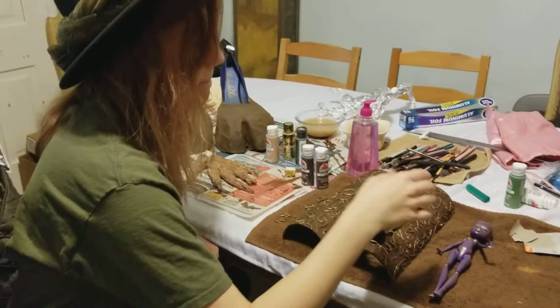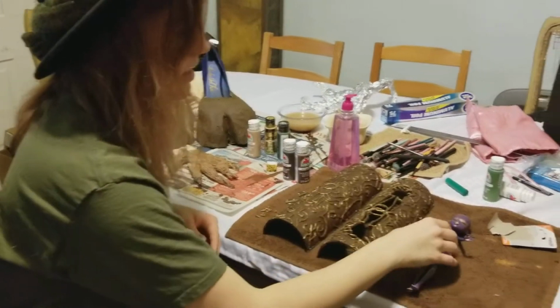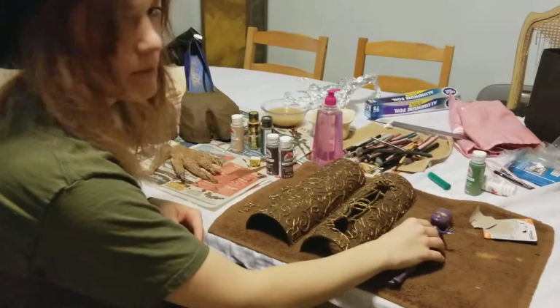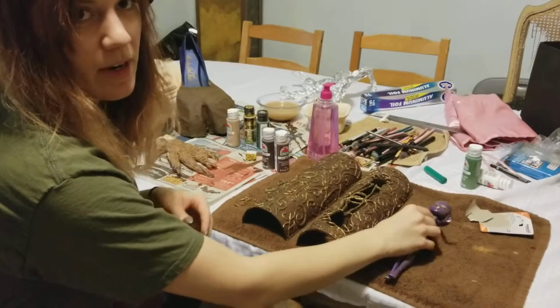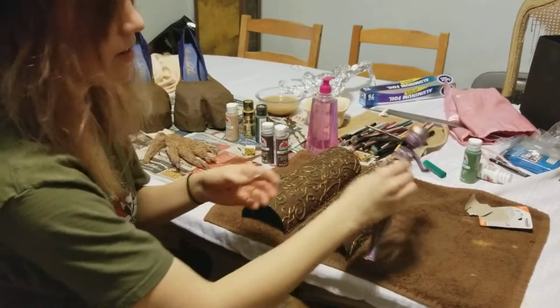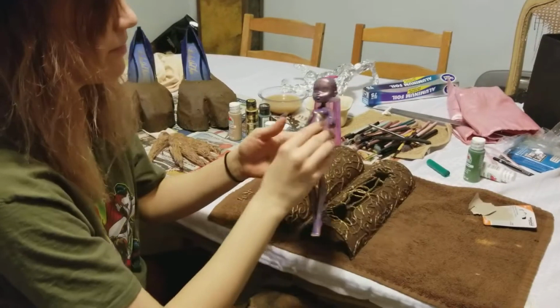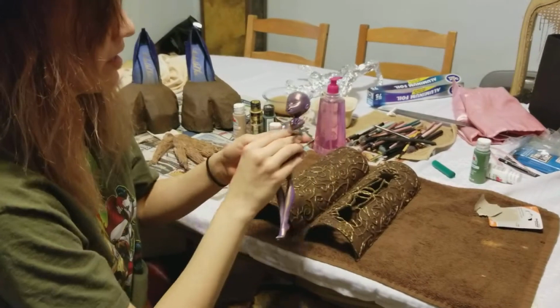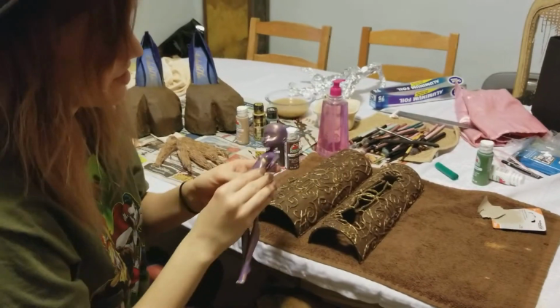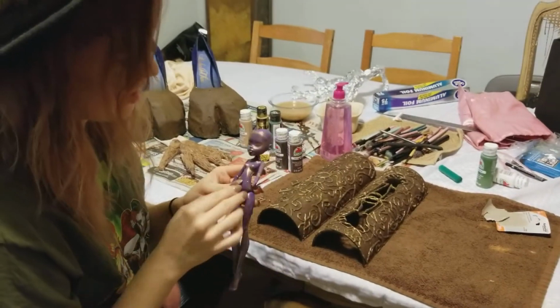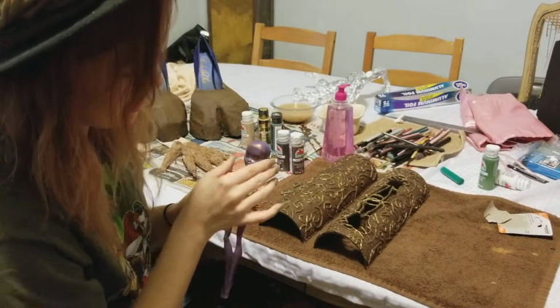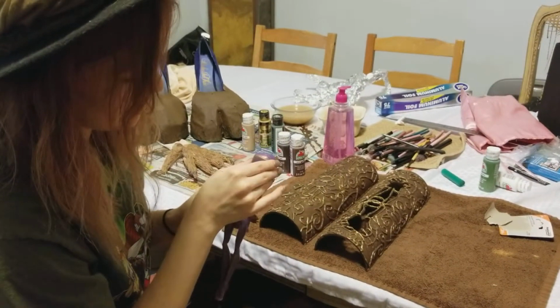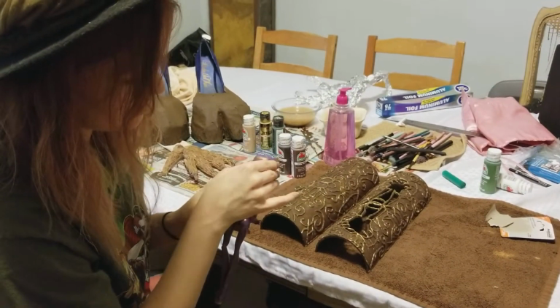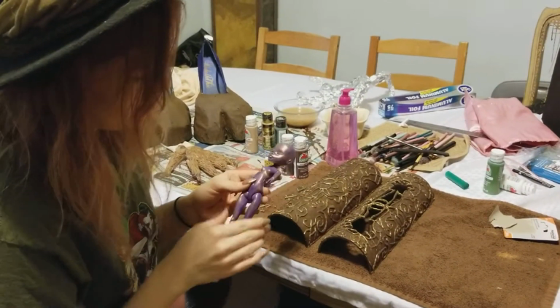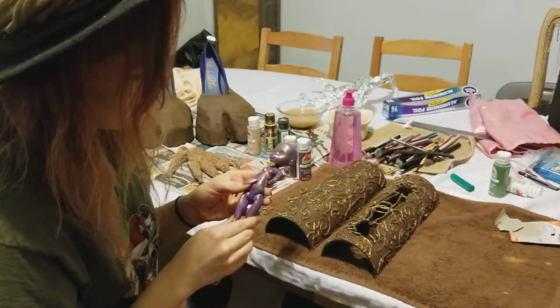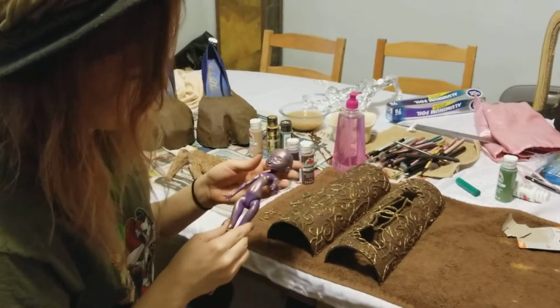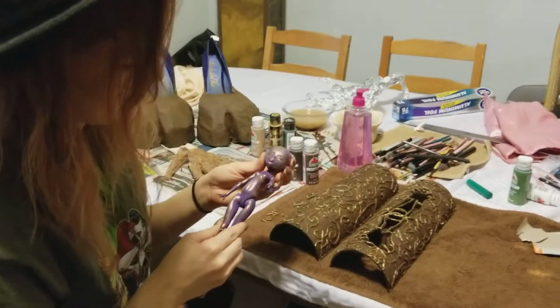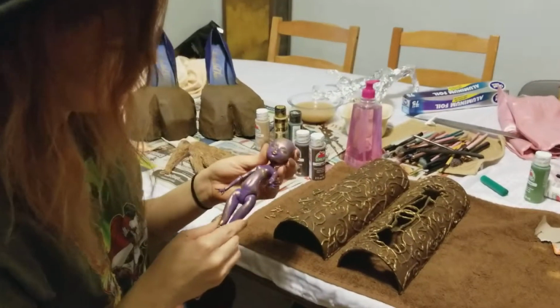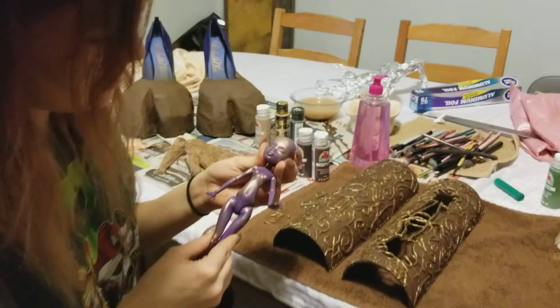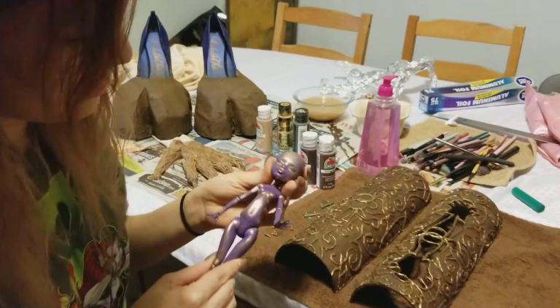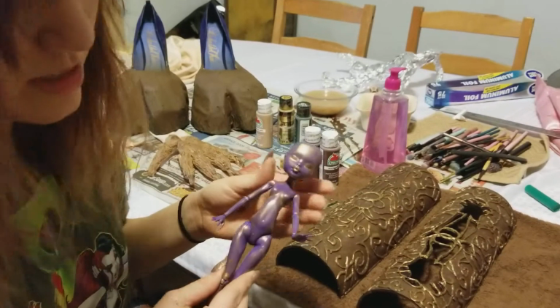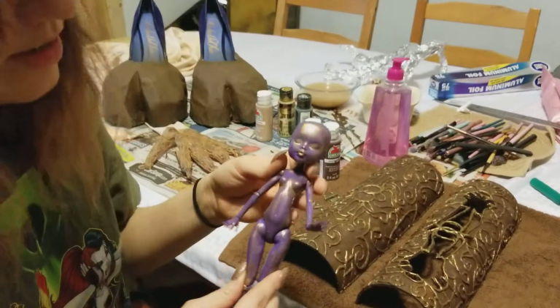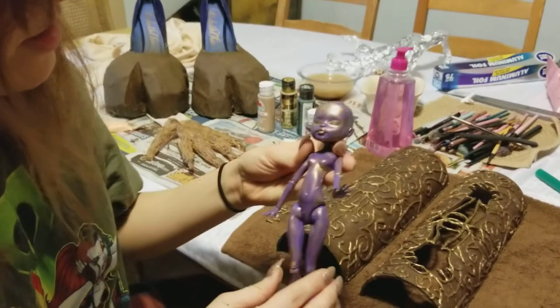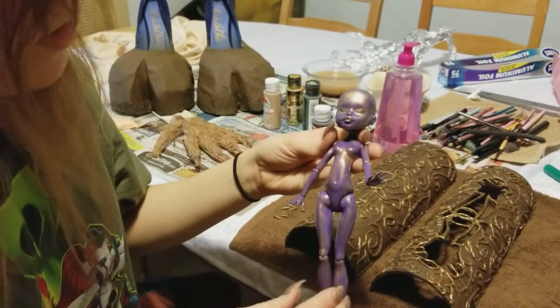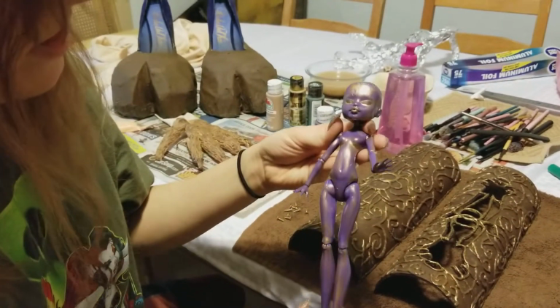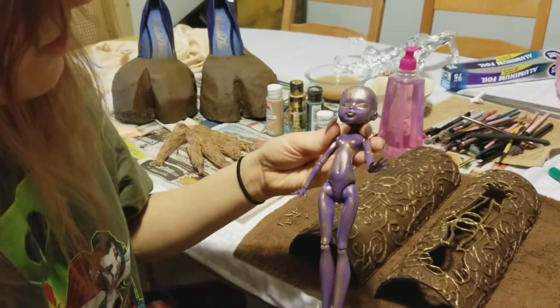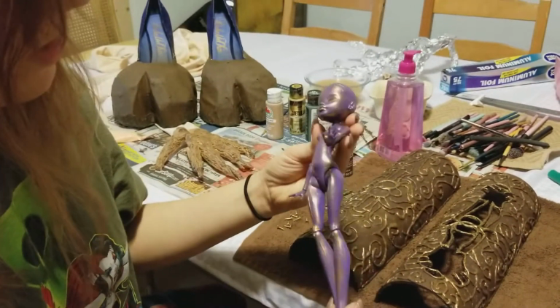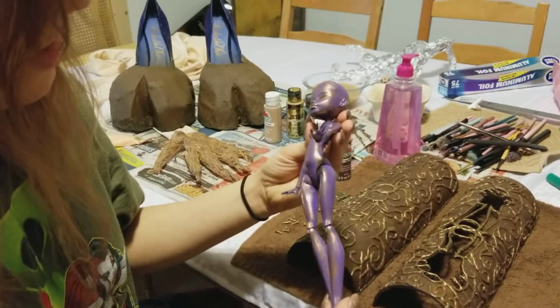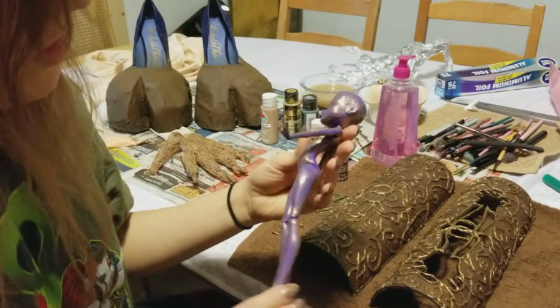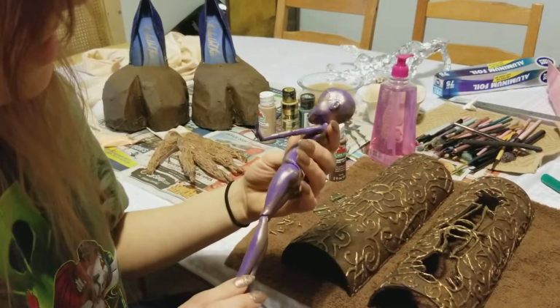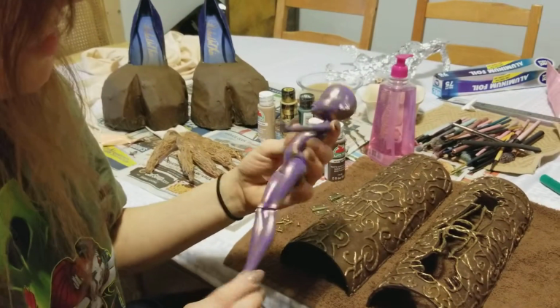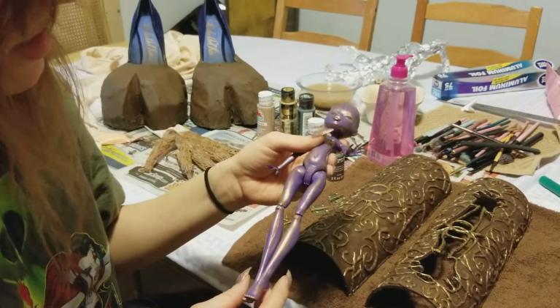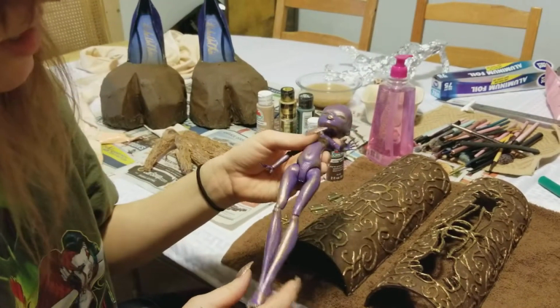I did a little bit more work on the fairy. She's got eyes now. She's a little more contoured than she was last time. We still need to do the ears.